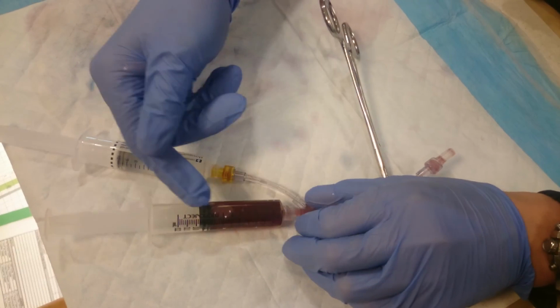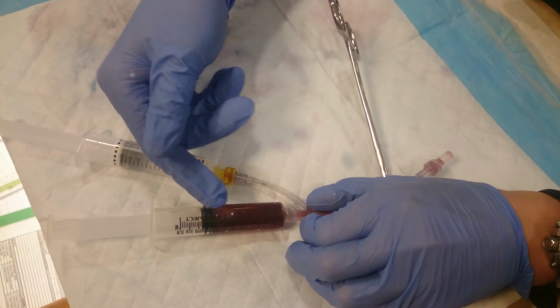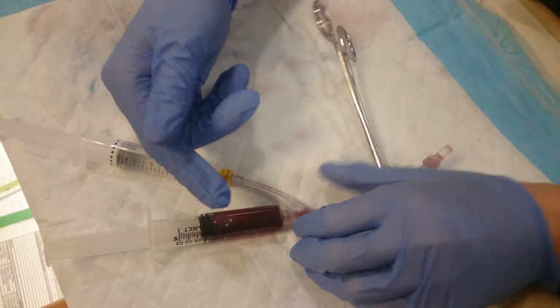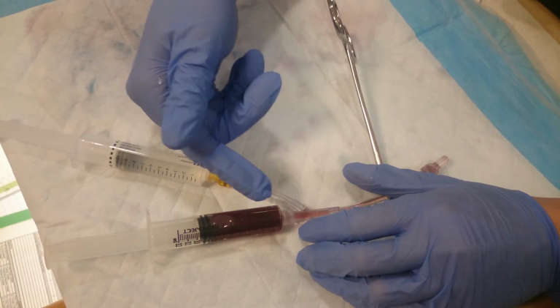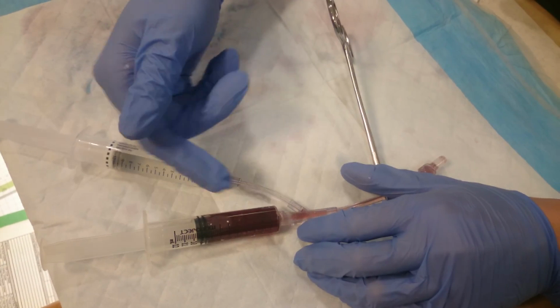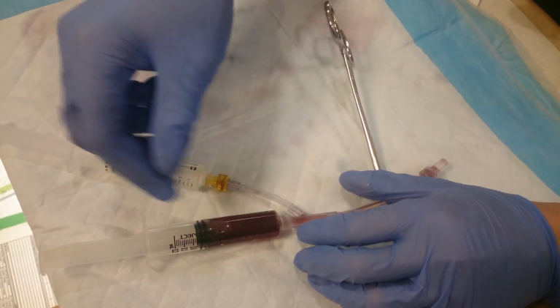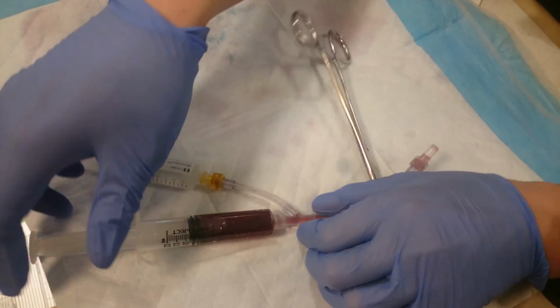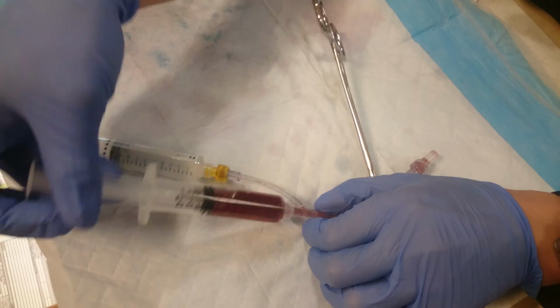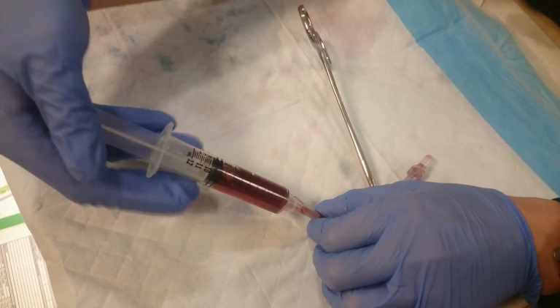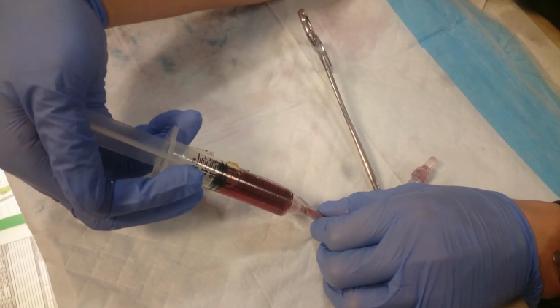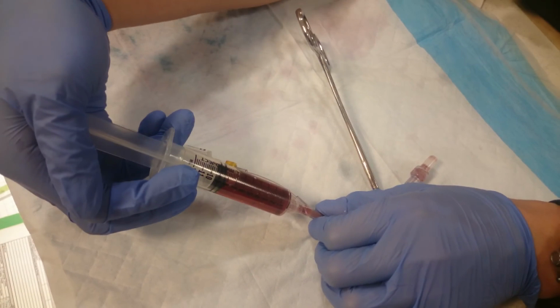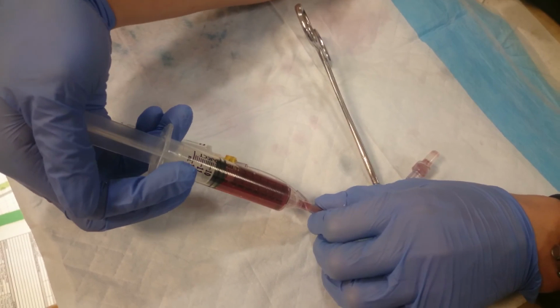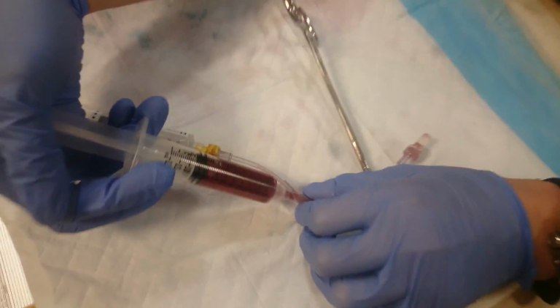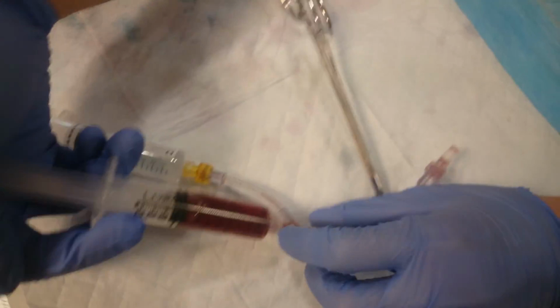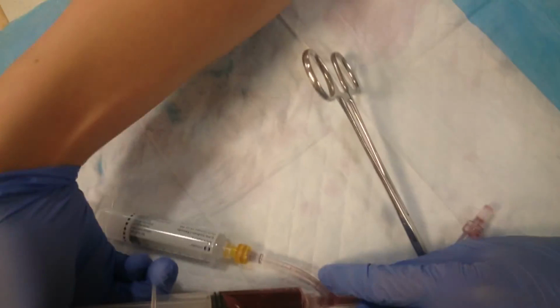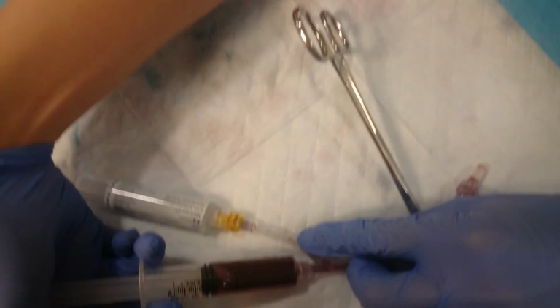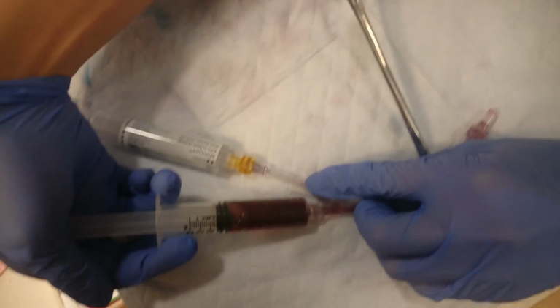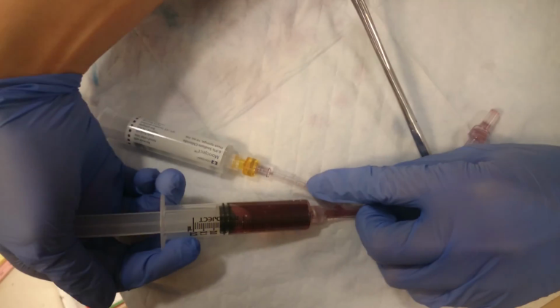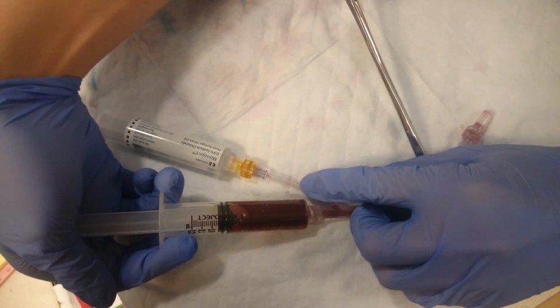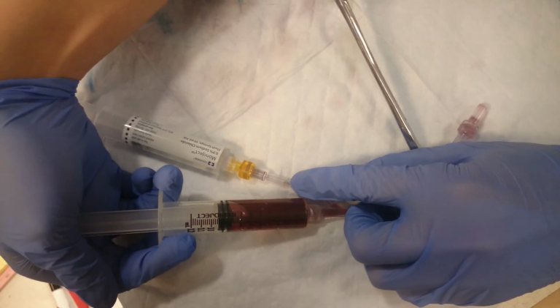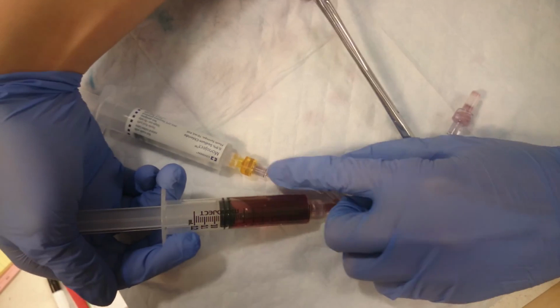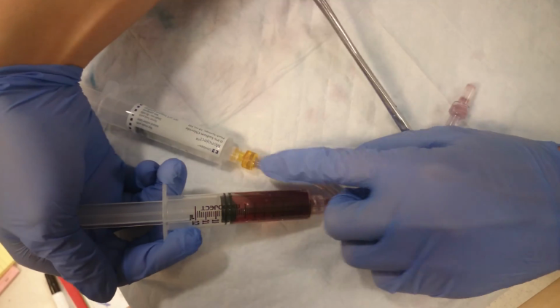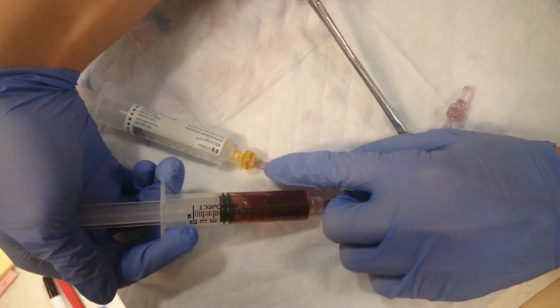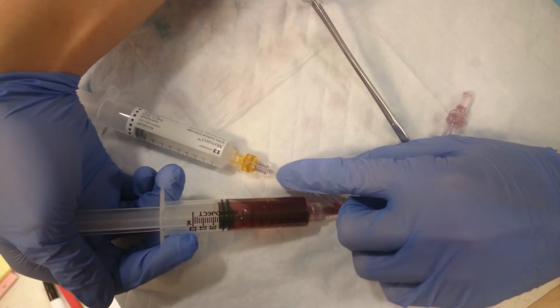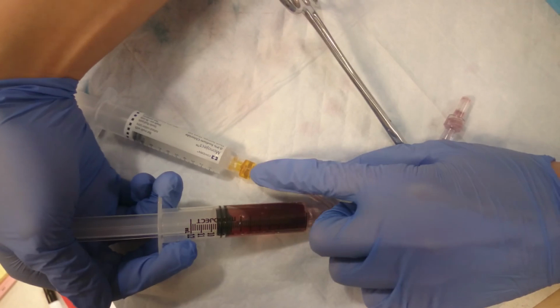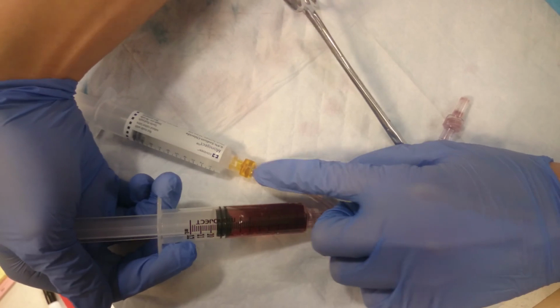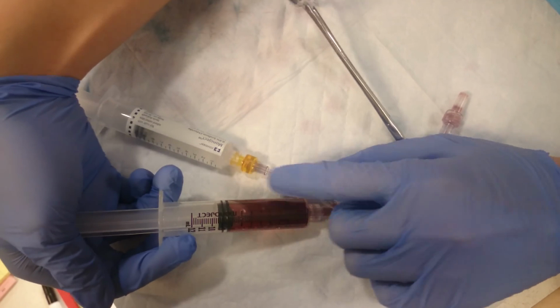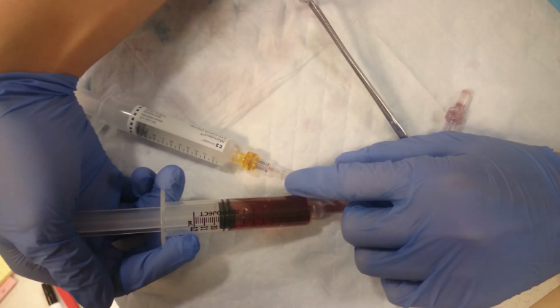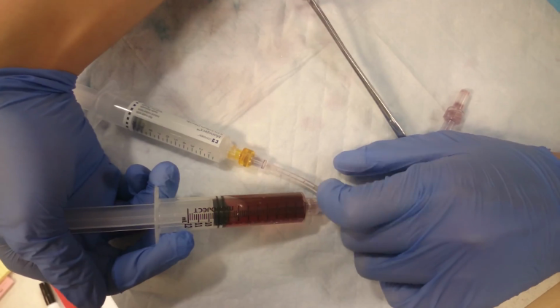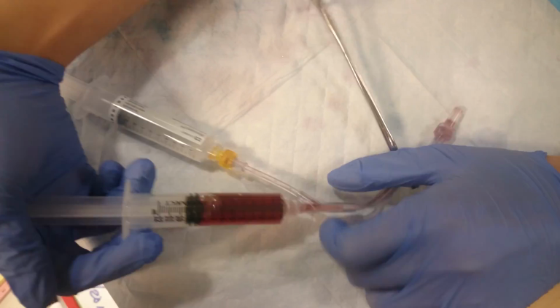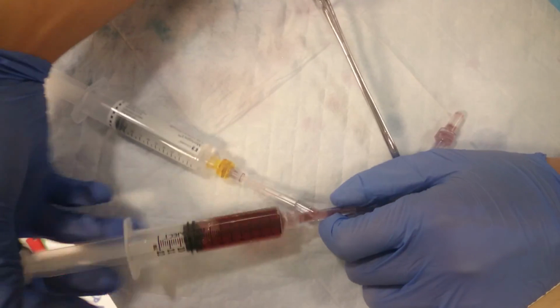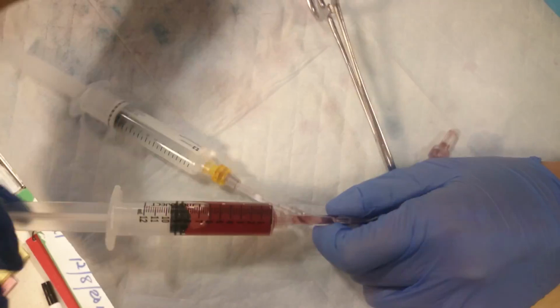In this example, where the Dilaudid is hooked up the correct way, if you try to push down on the Dilaudid you can see right here that it cannot go back into the anti-siphon valve. And that concludes your video.